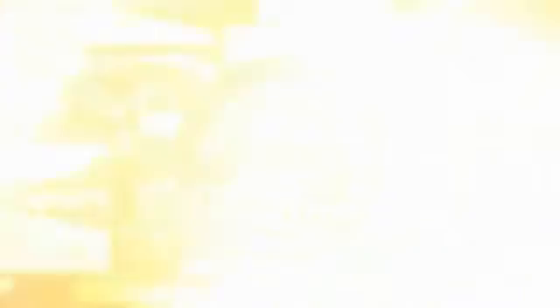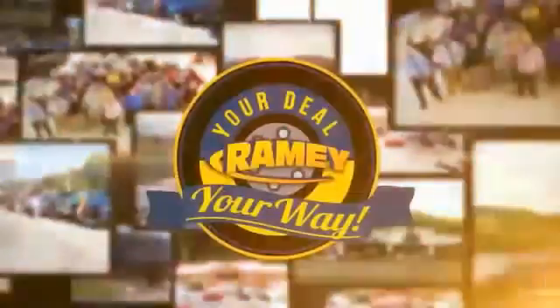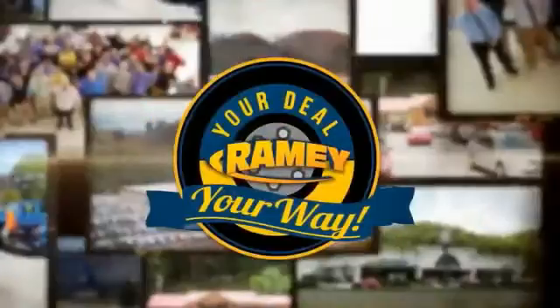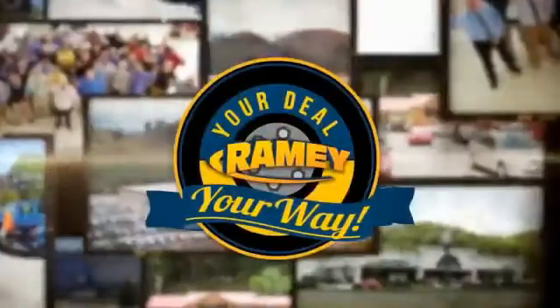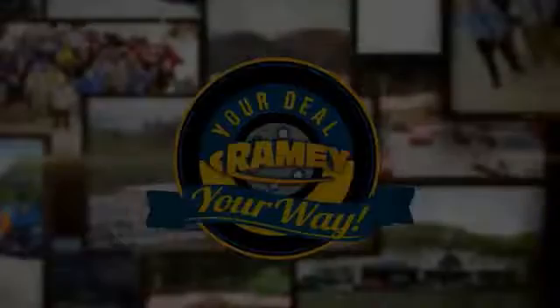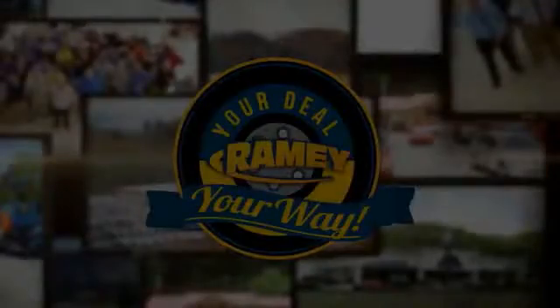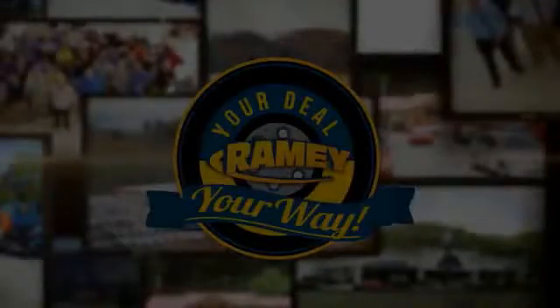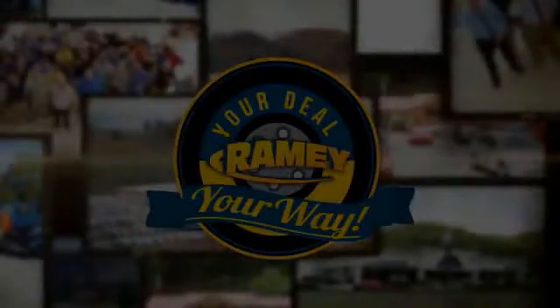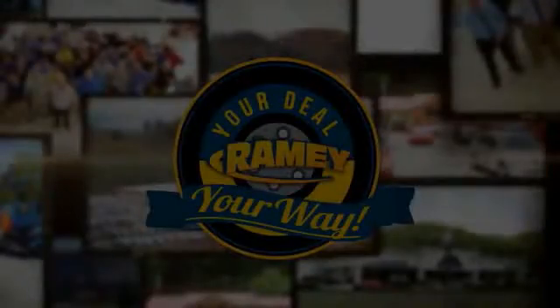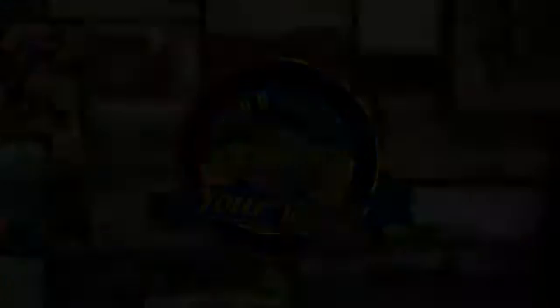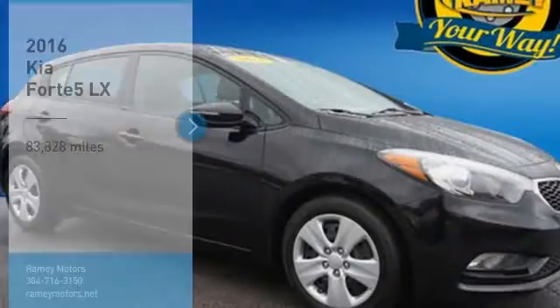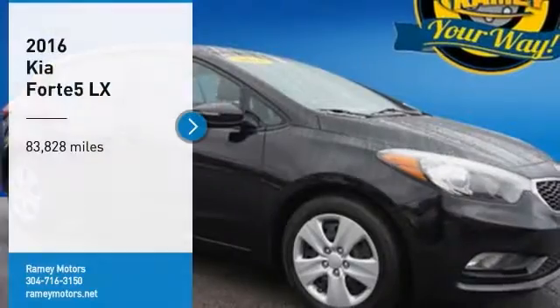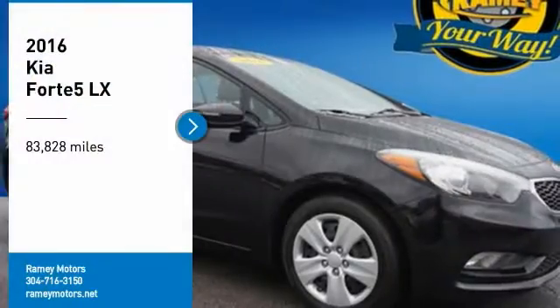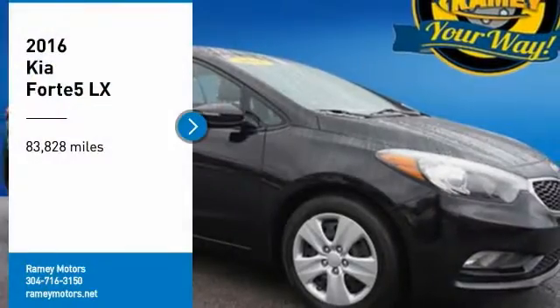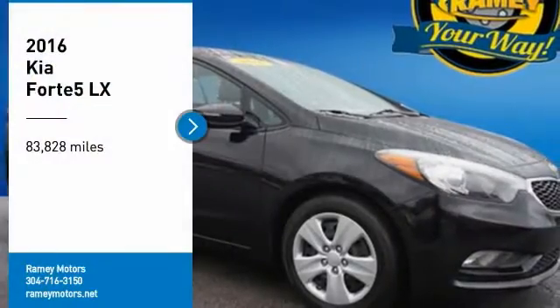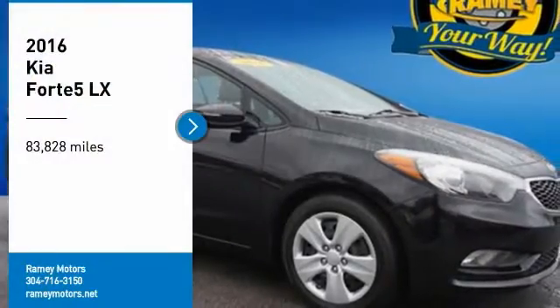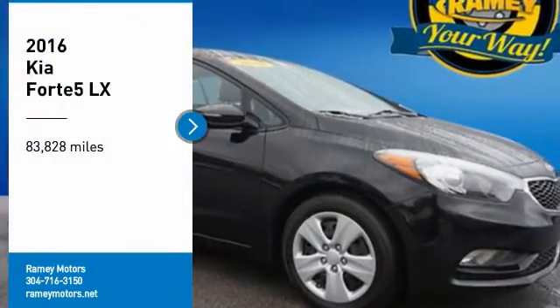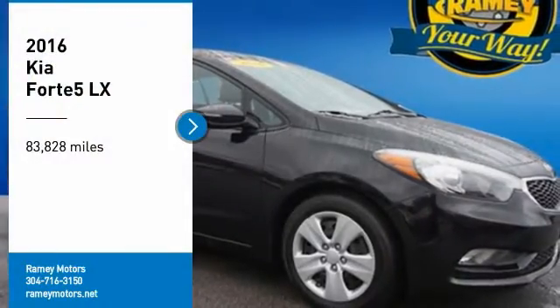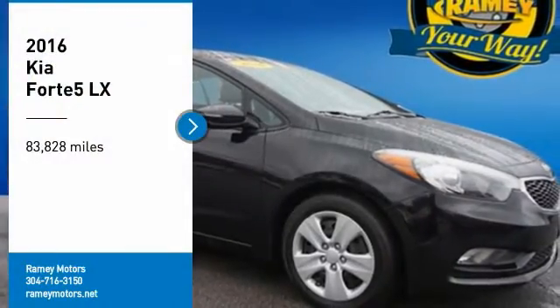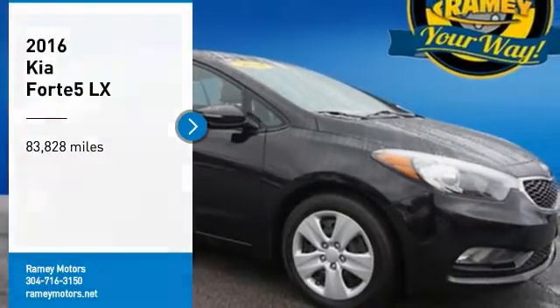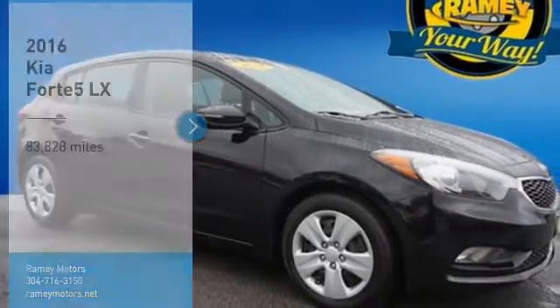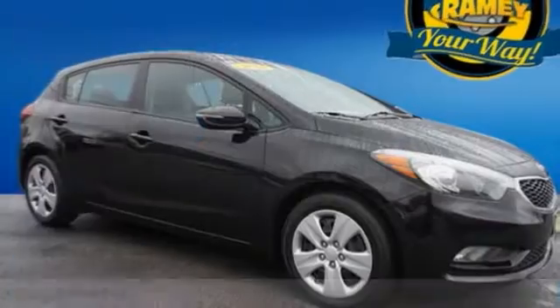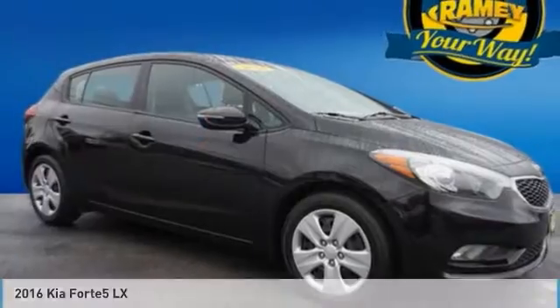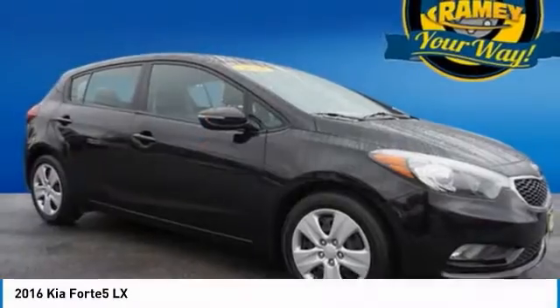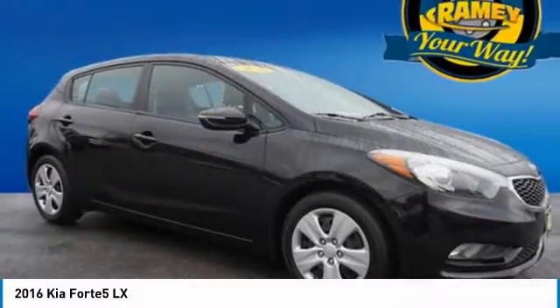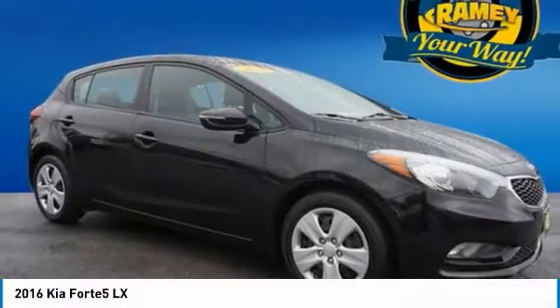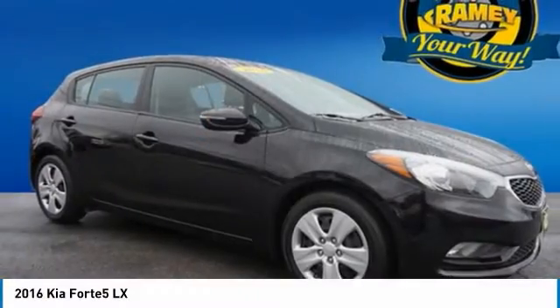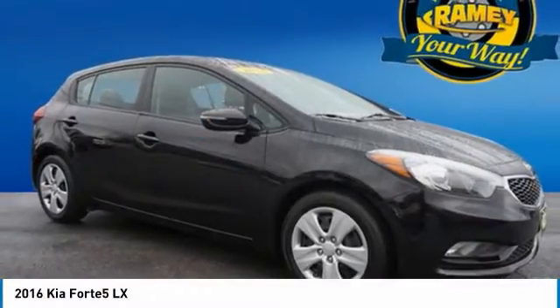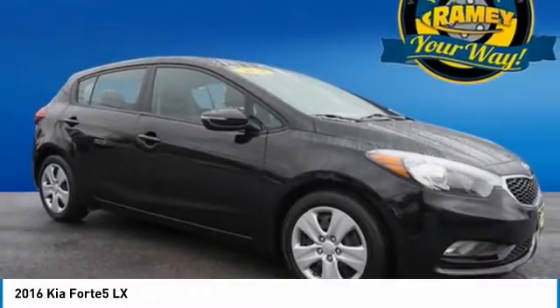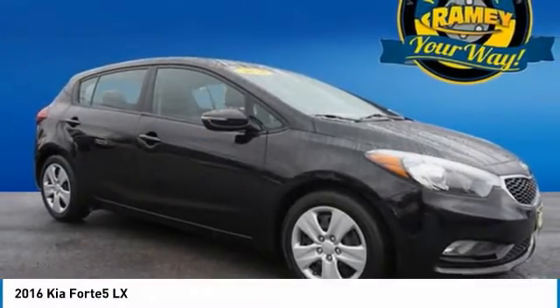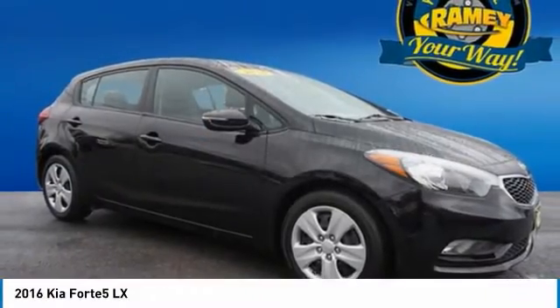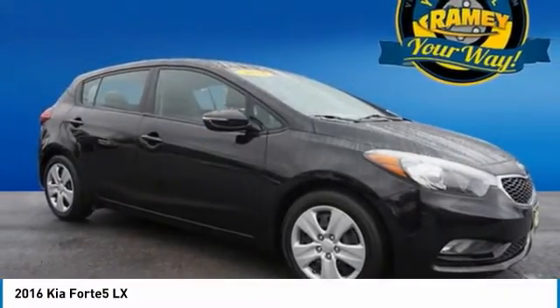Feel your way. Make a great choice today with the 2016 Kia Forte 5.